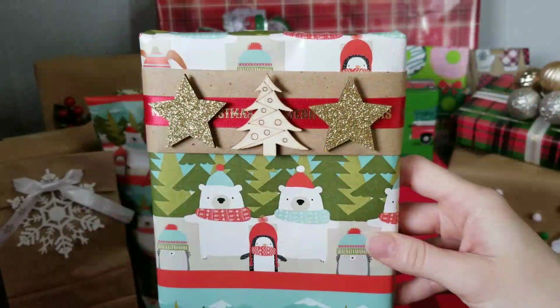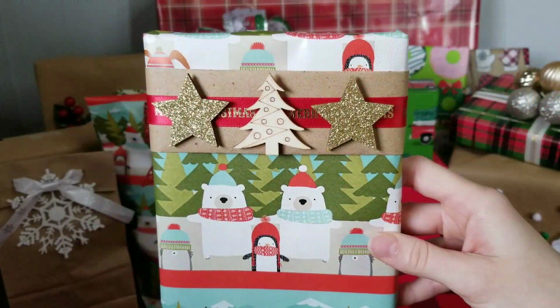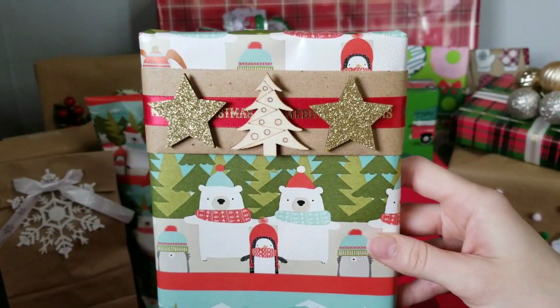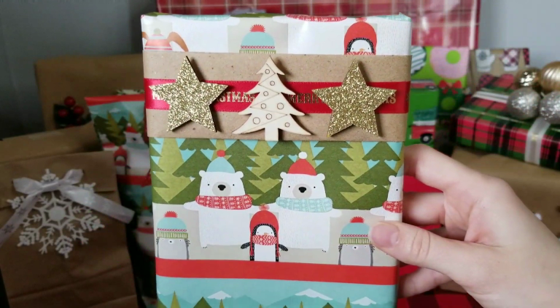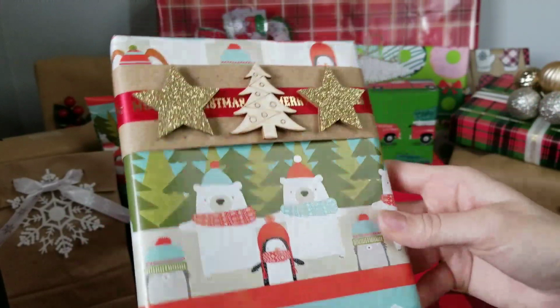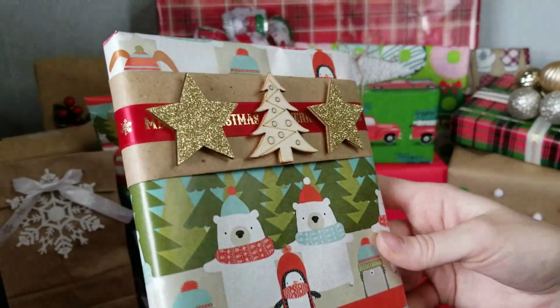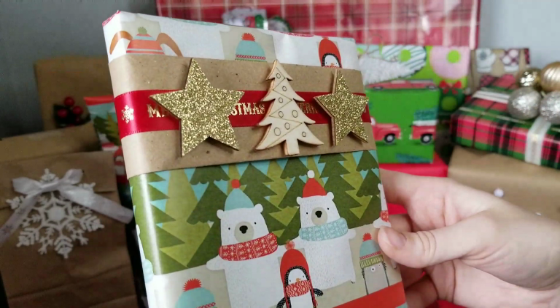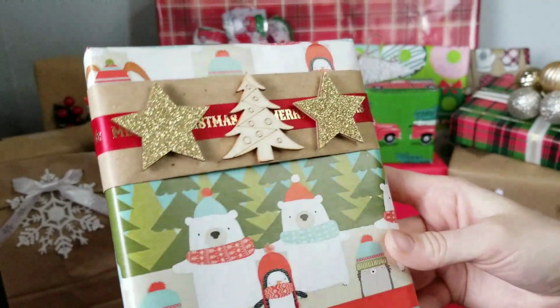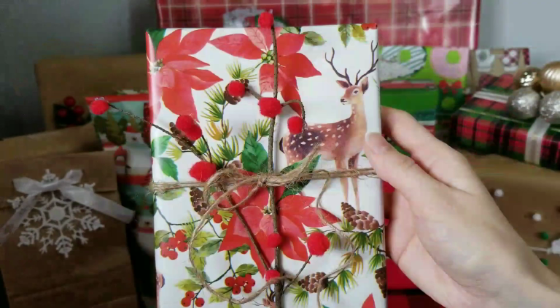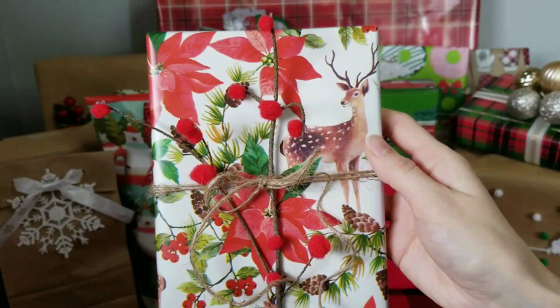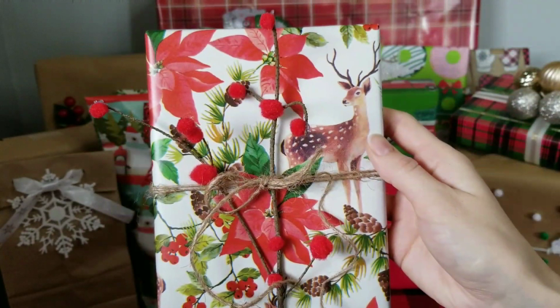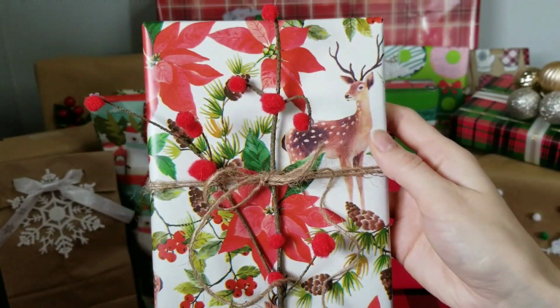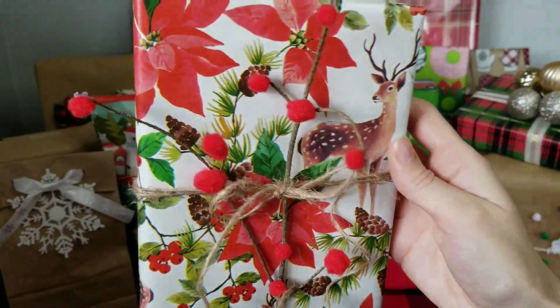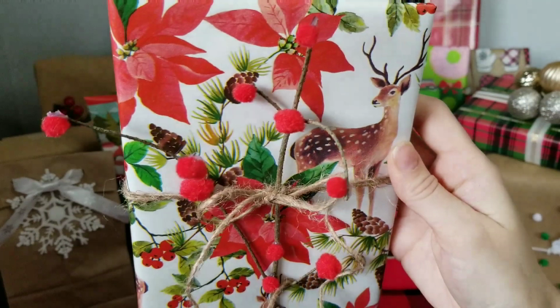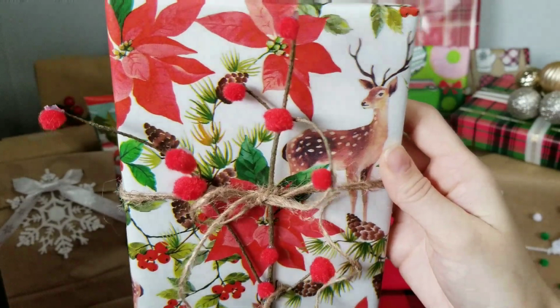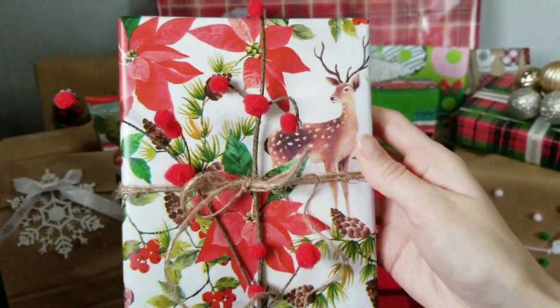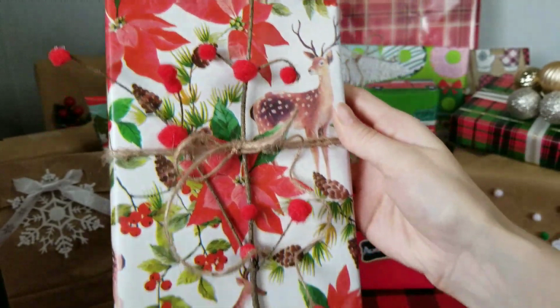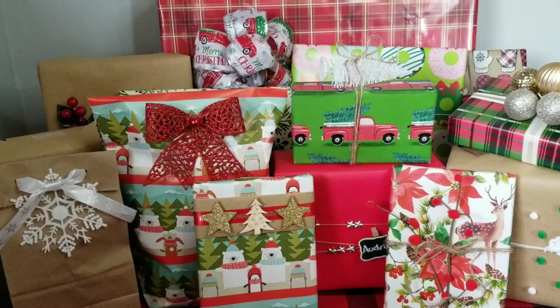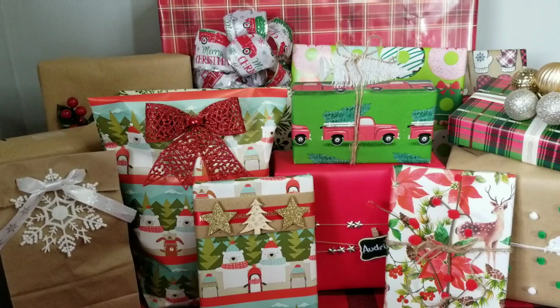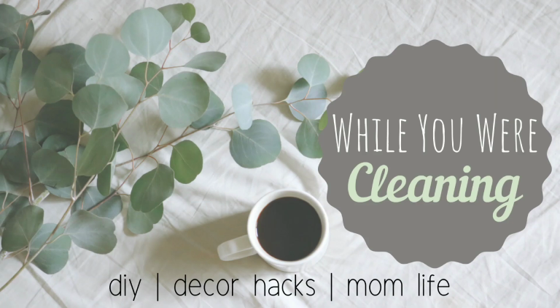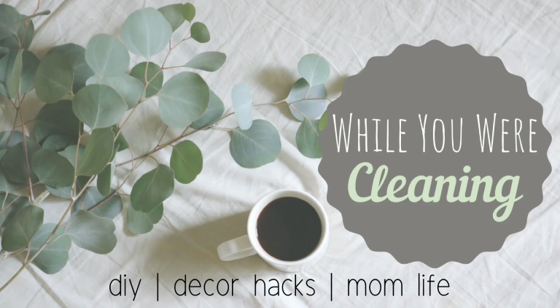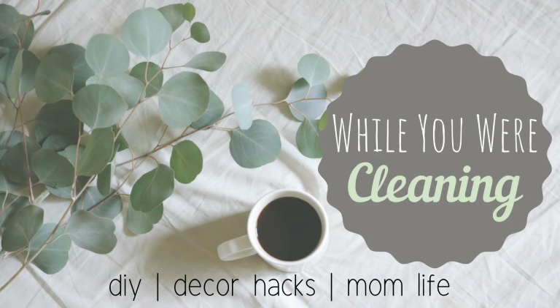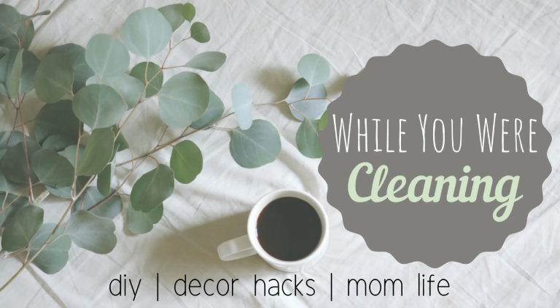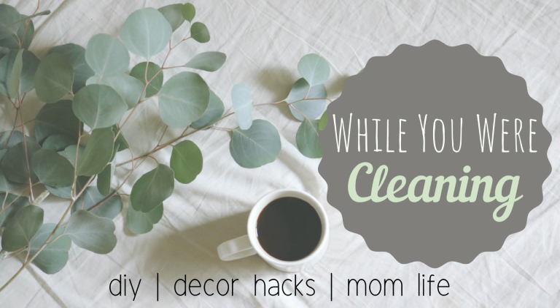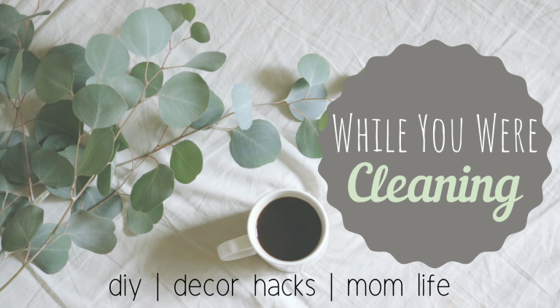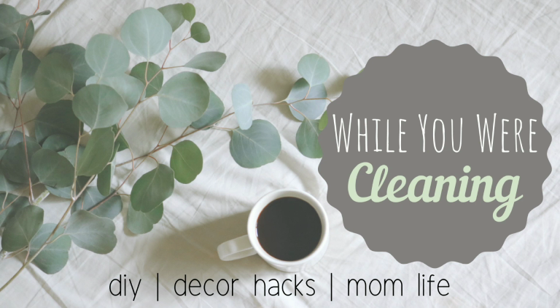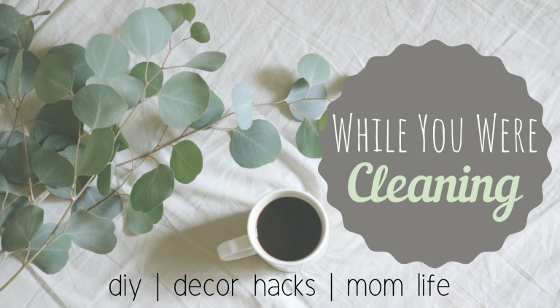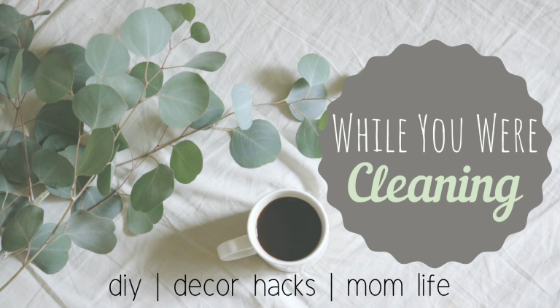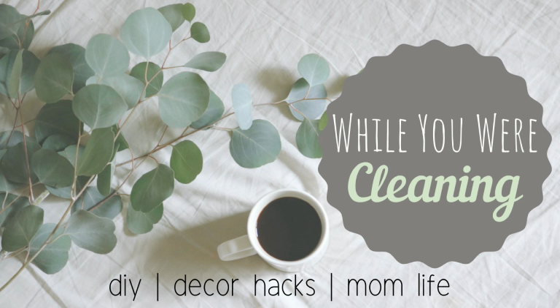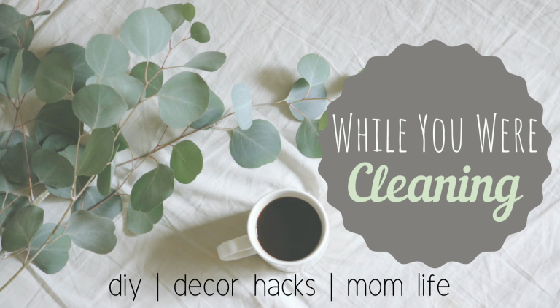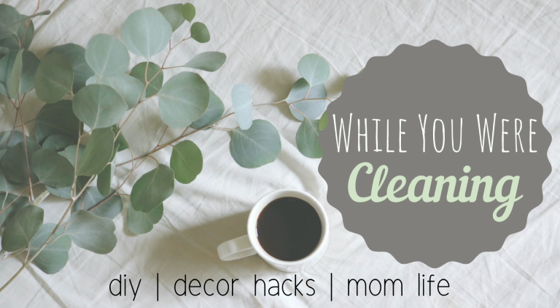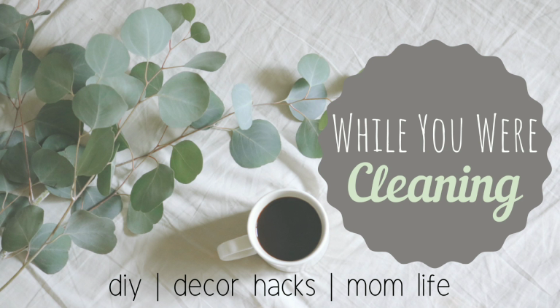Let me know down in the comments which of these ideas was your favorite and one that you might use in your own gift wrapping this Christmas season. I hope this video has been helpful — thank you for joining me today, and I'll see you all next time. Bye!